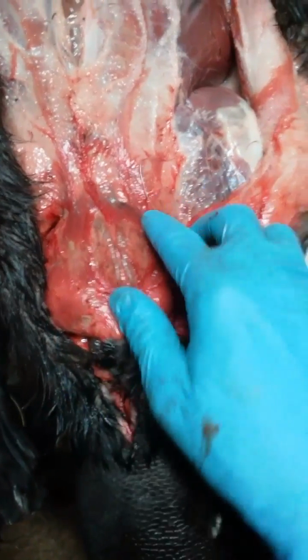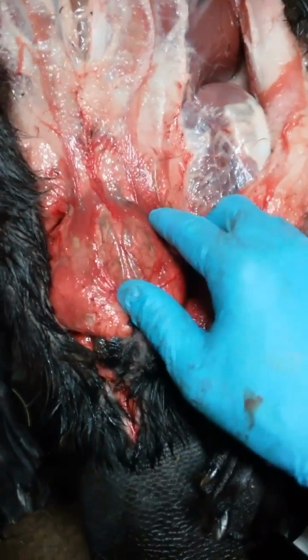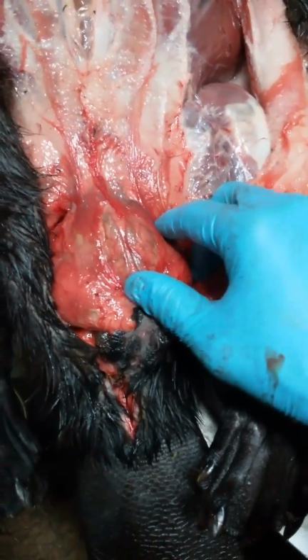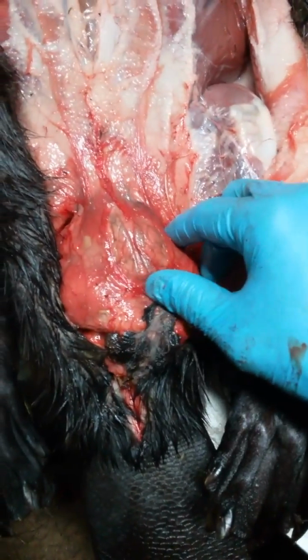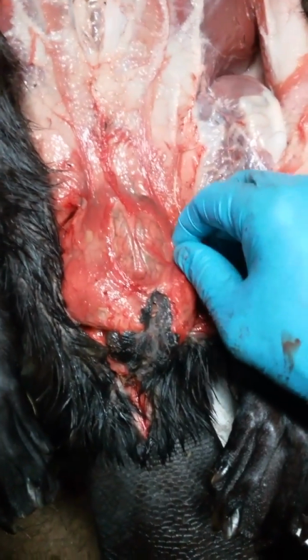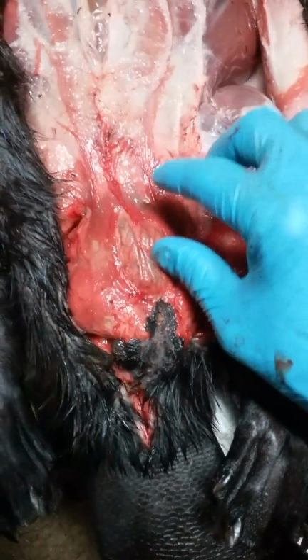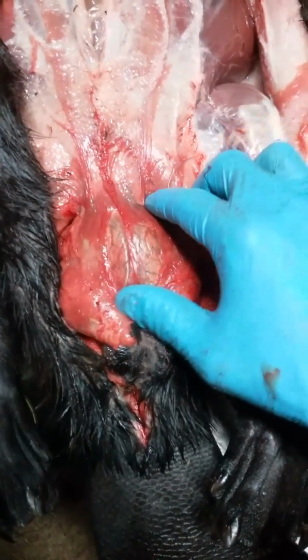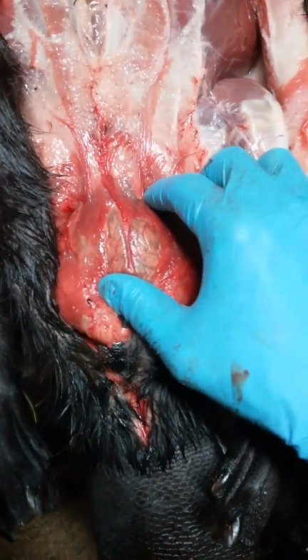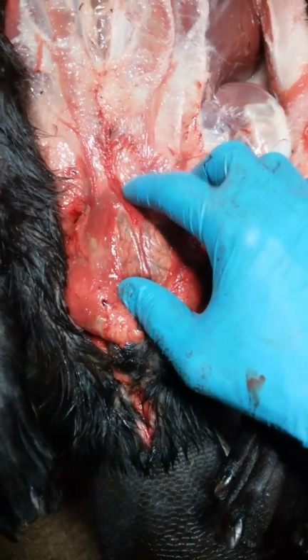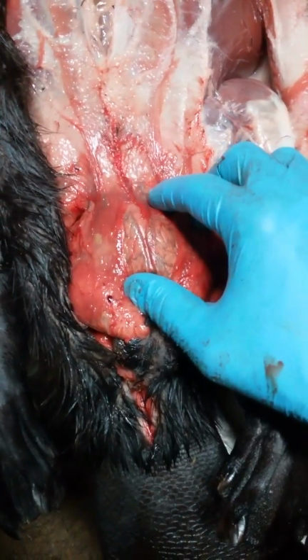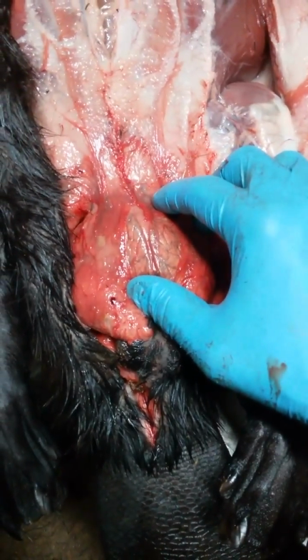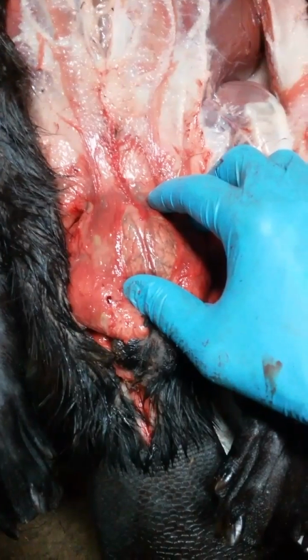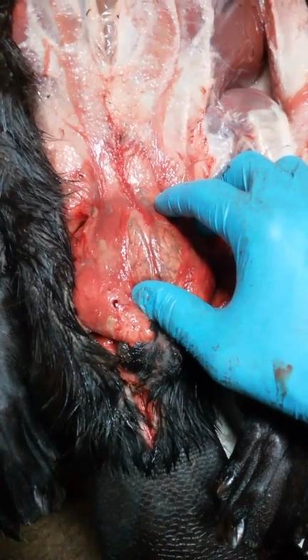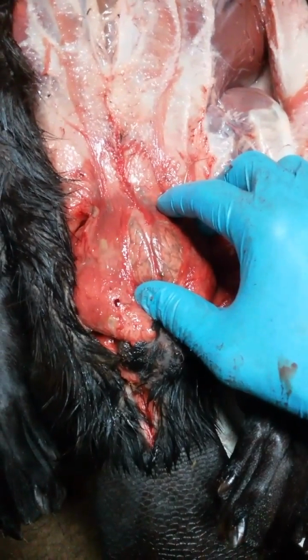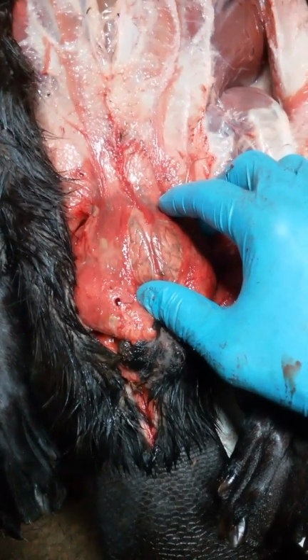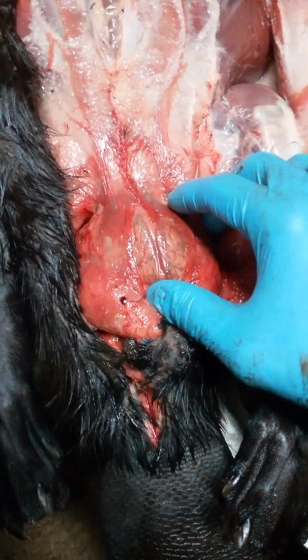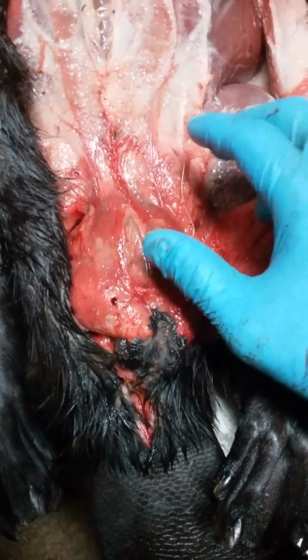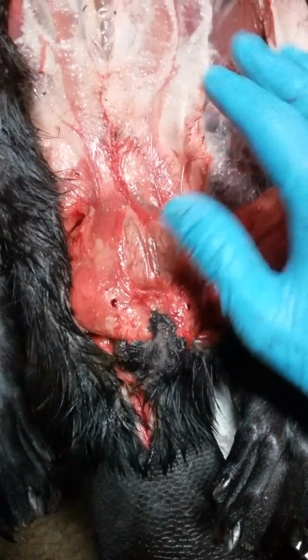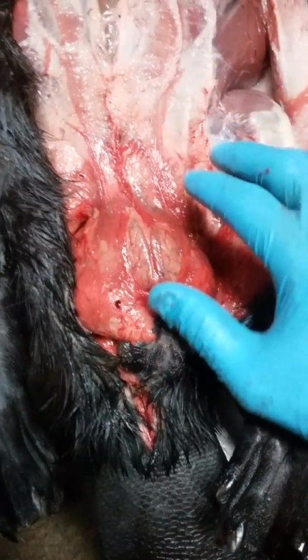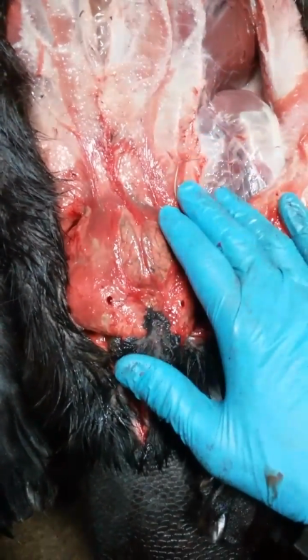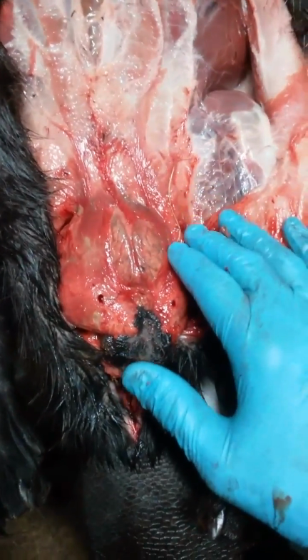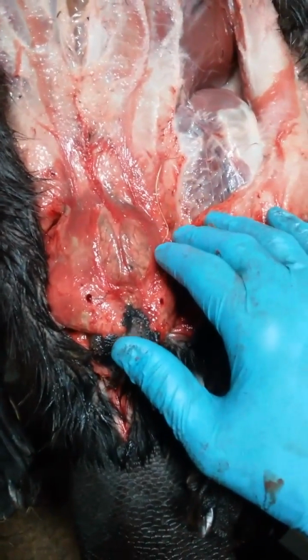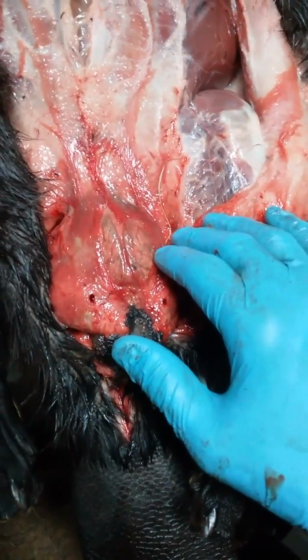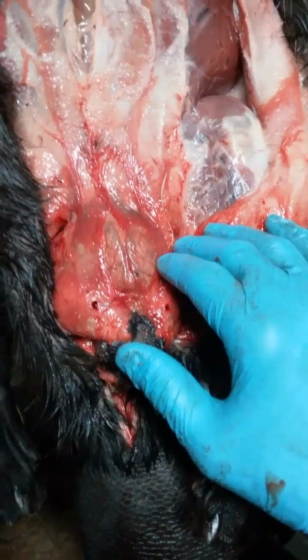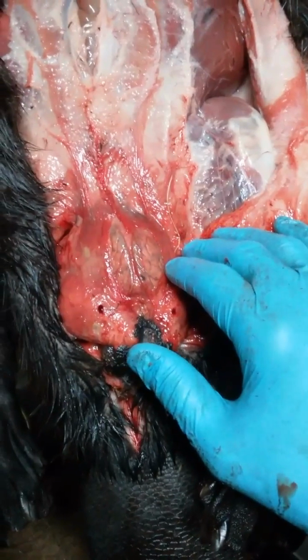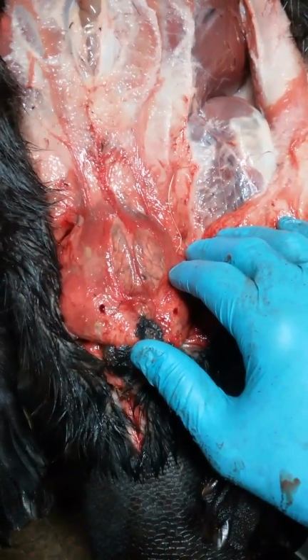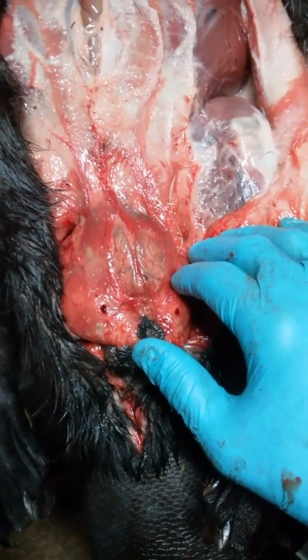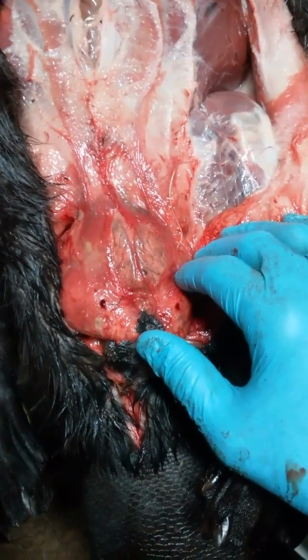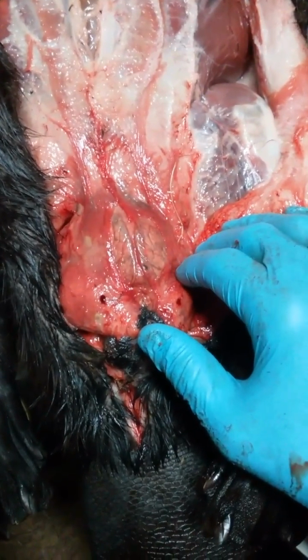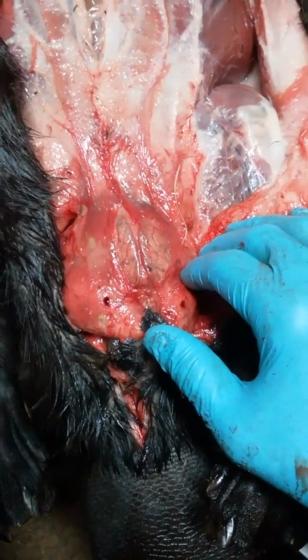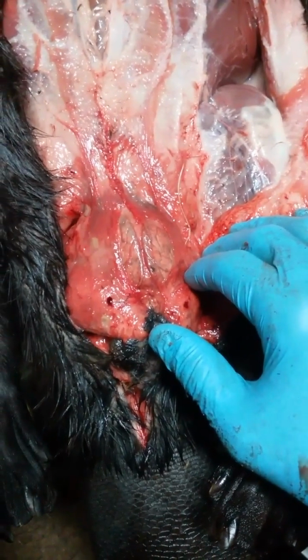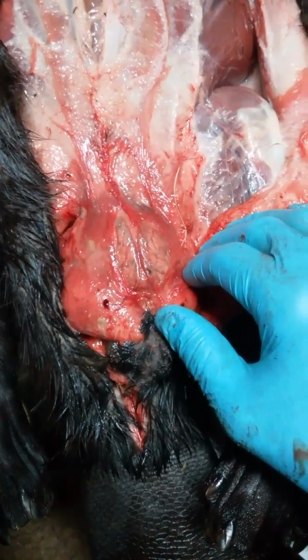The beaver casters are used — they're actually very valuable in the perfume industry. The casters are actually going for approximately $40 to $50 a pound dried.